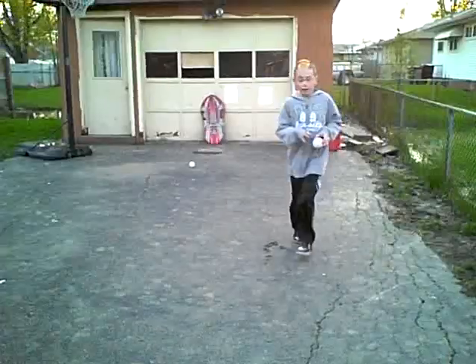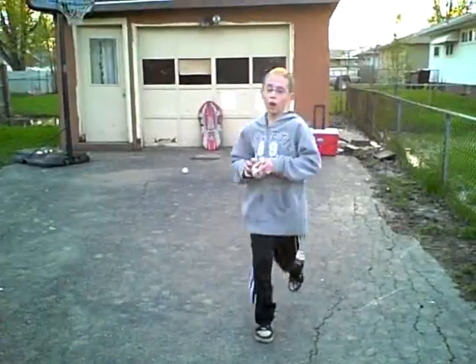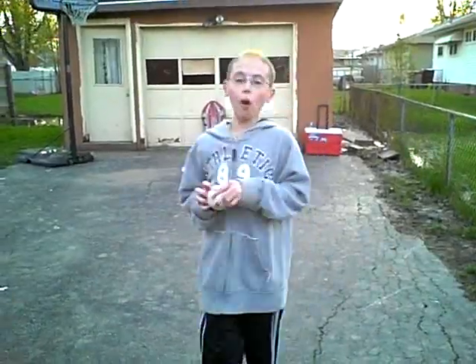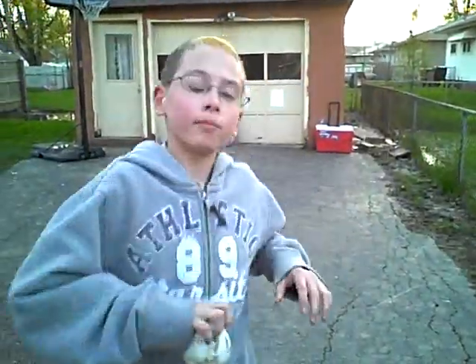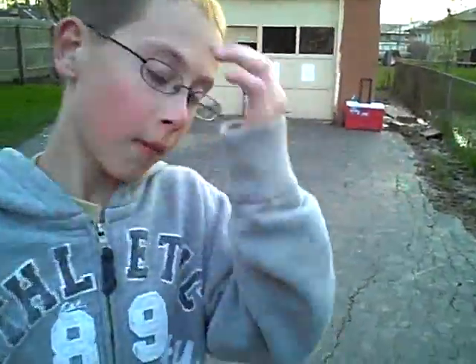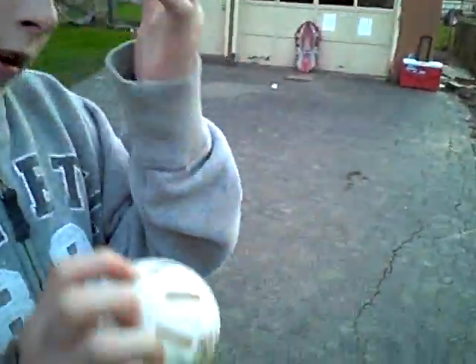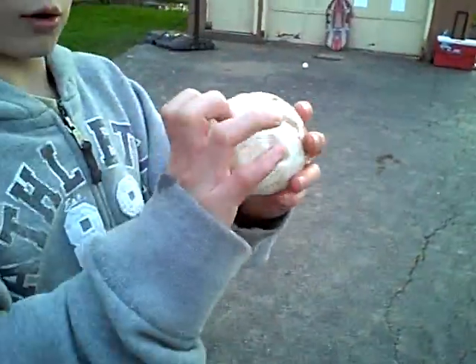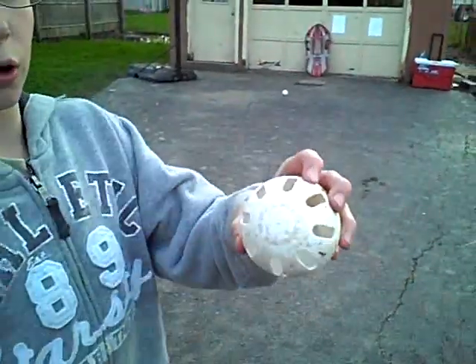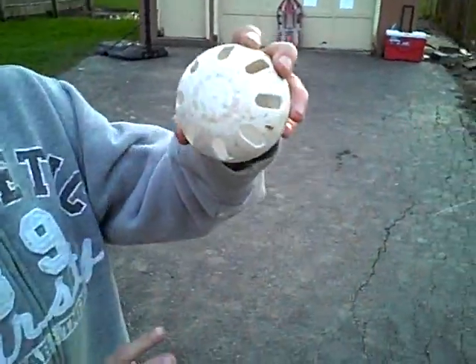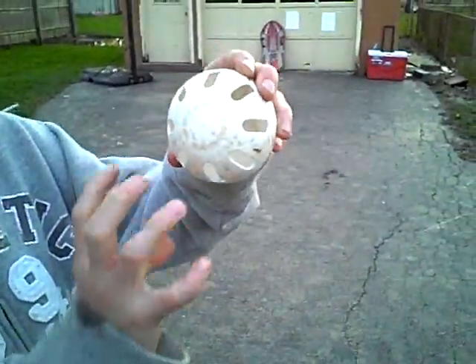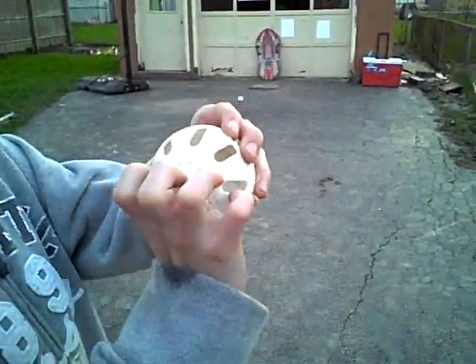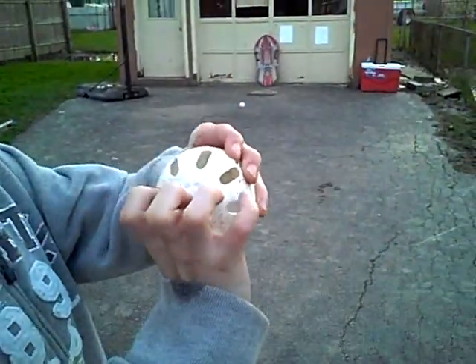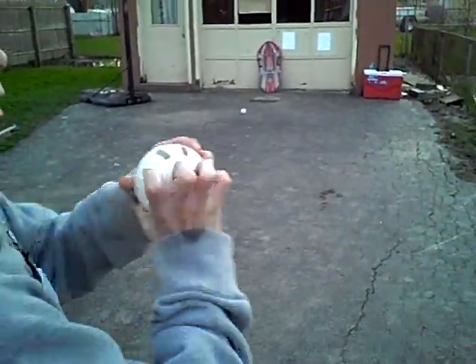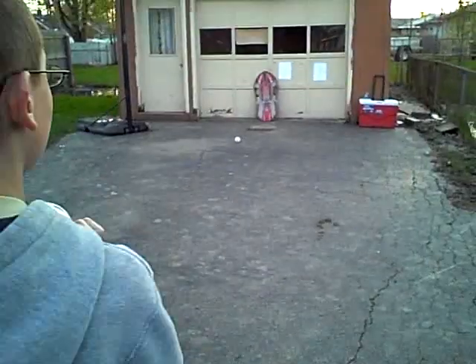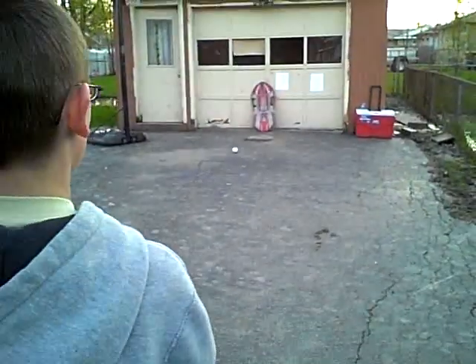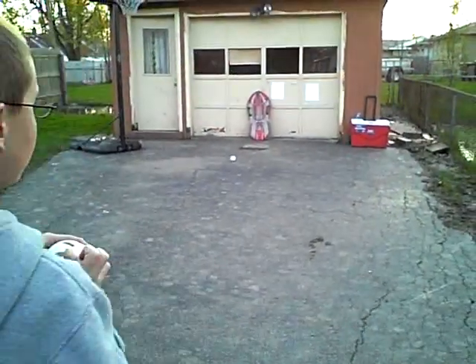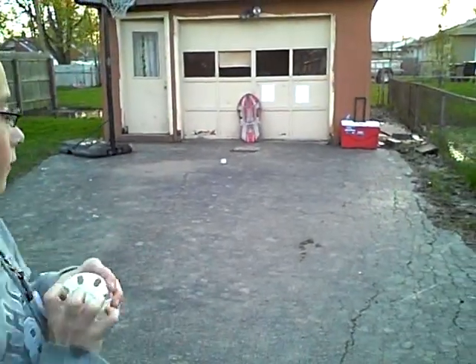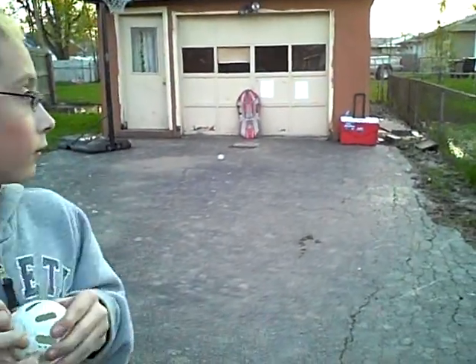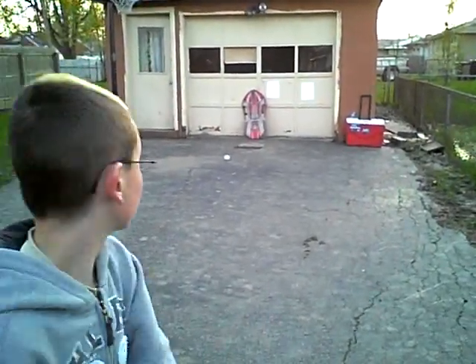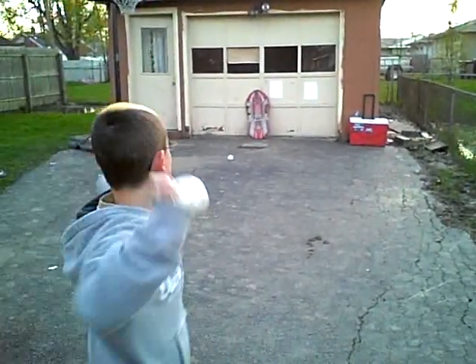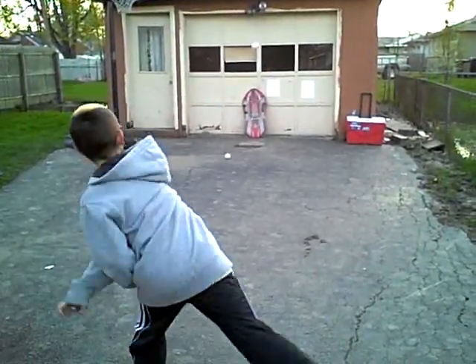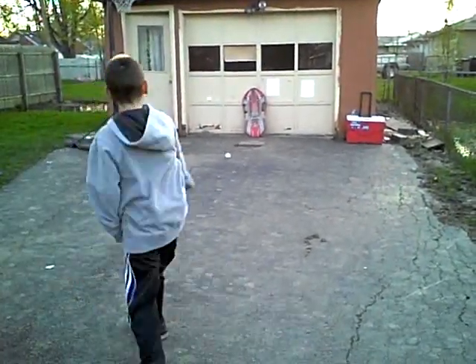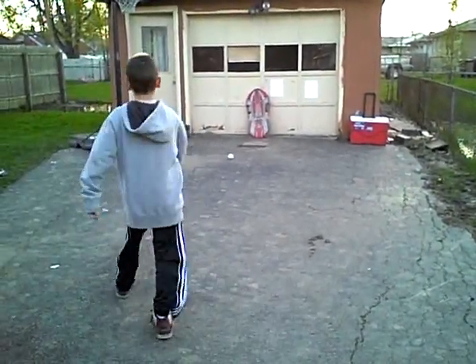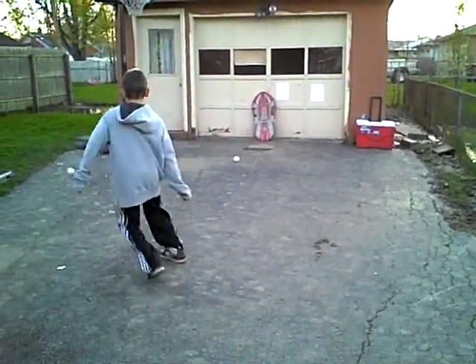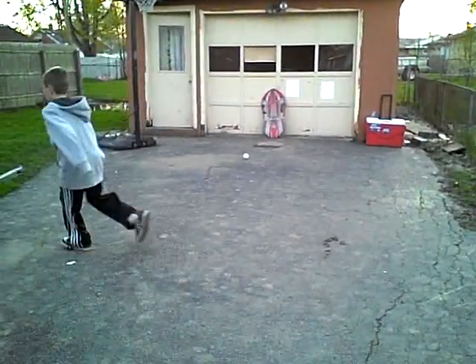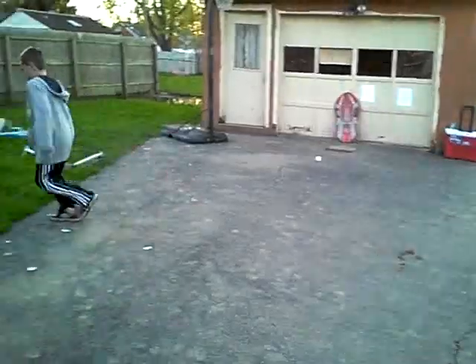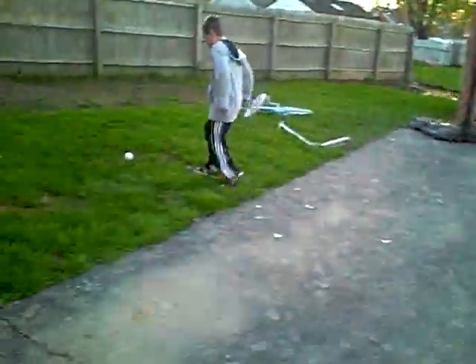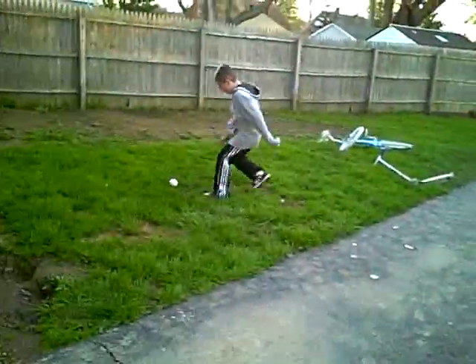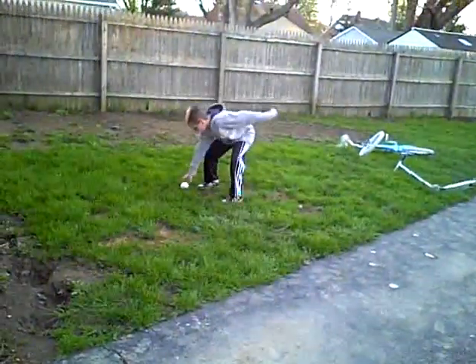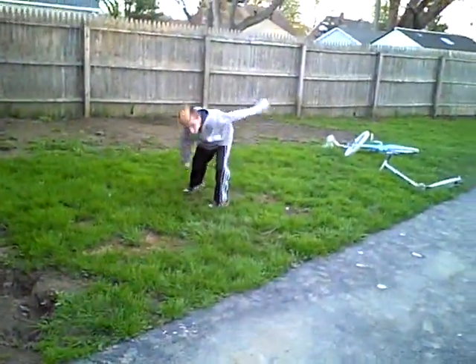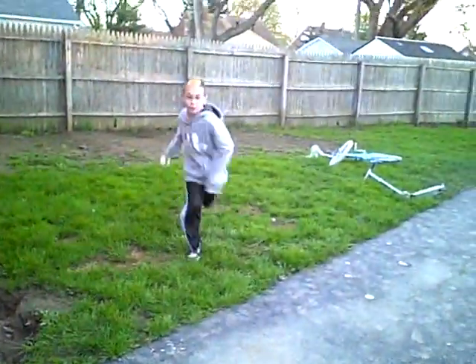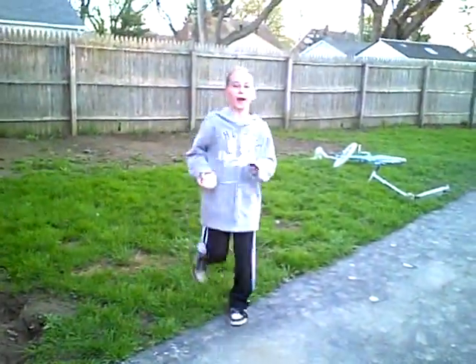Here's the knuckleball. You put your fingers like that and grip it like that. Sorry, that was bad.